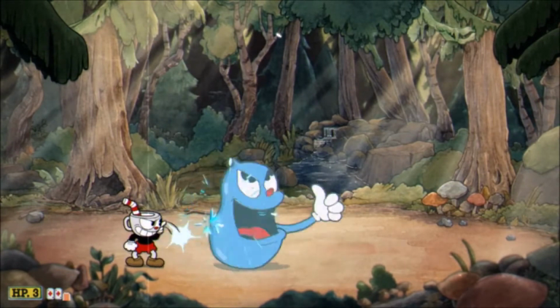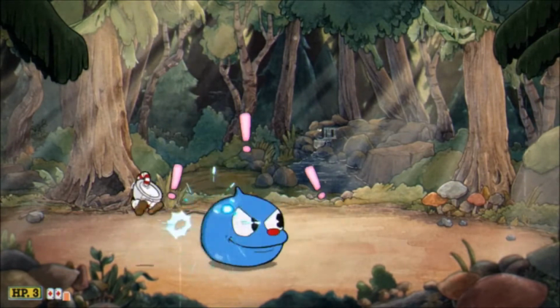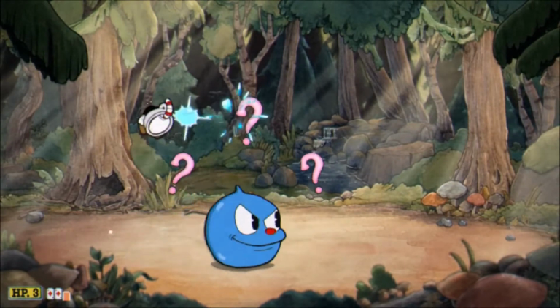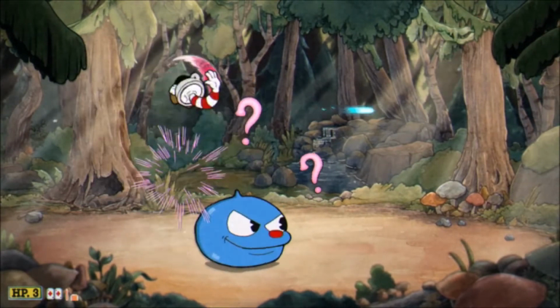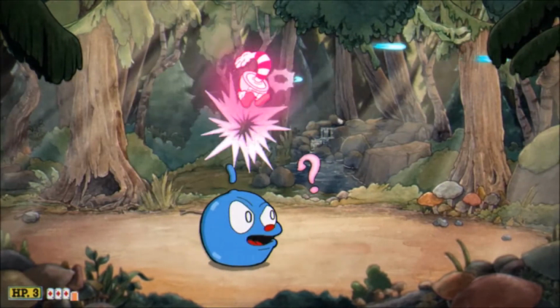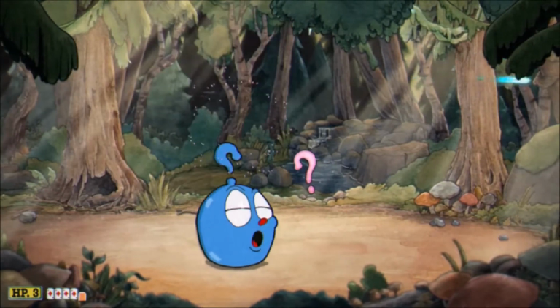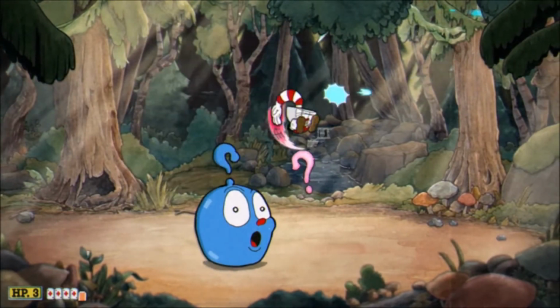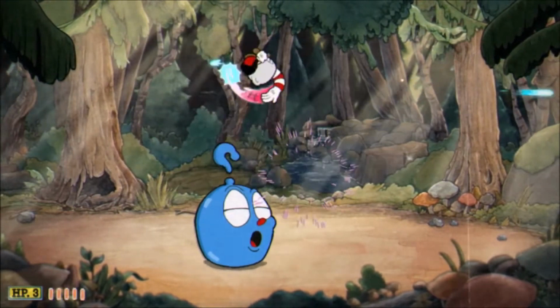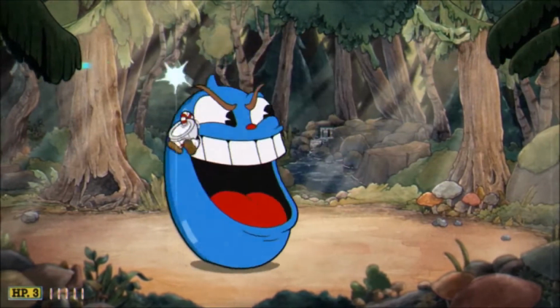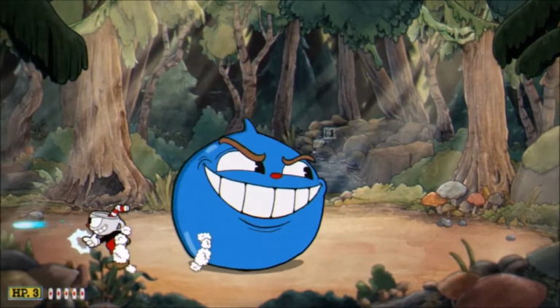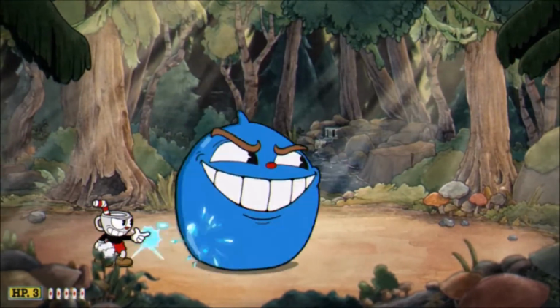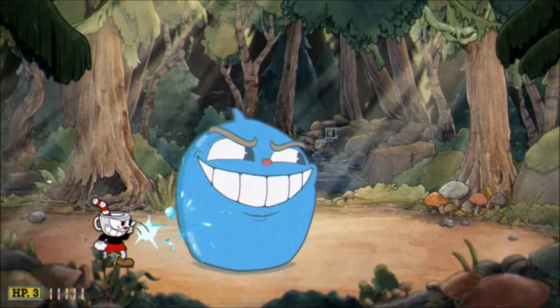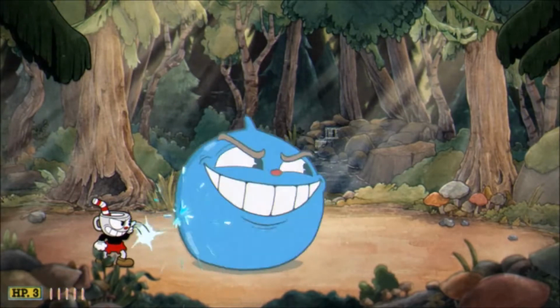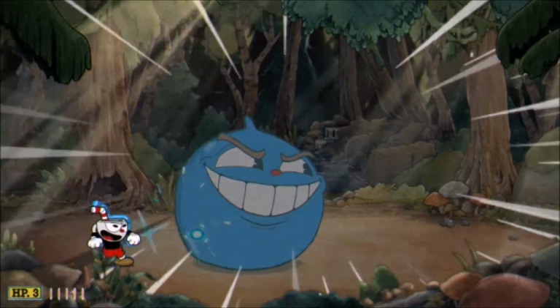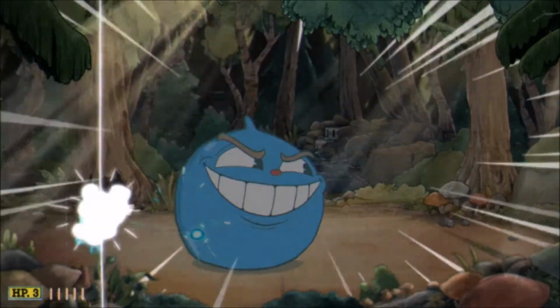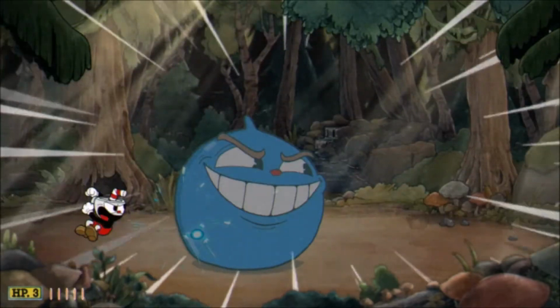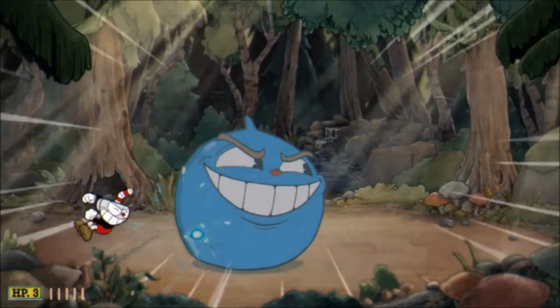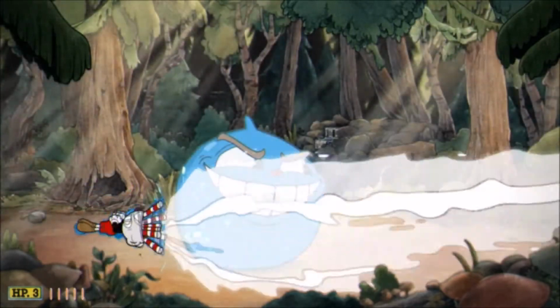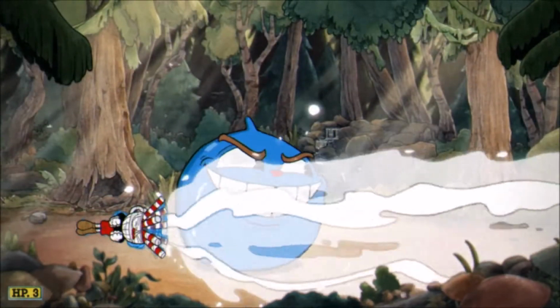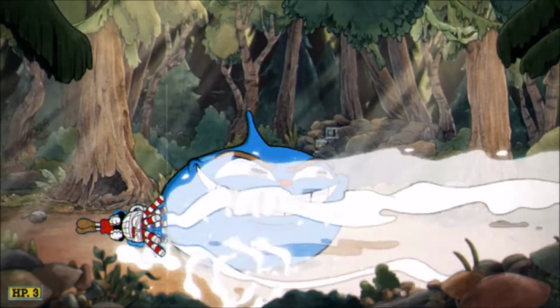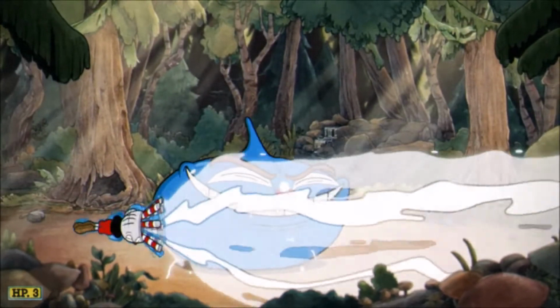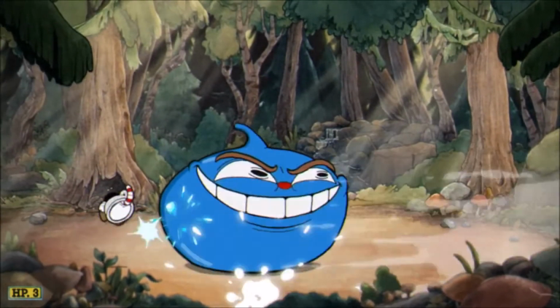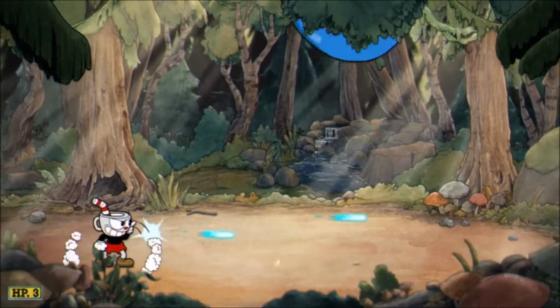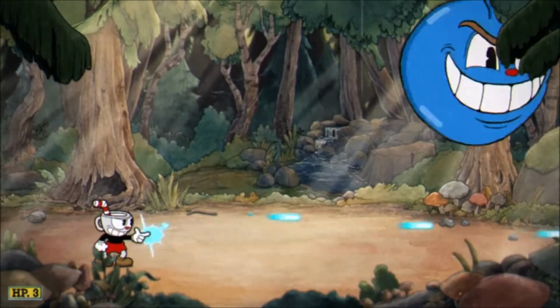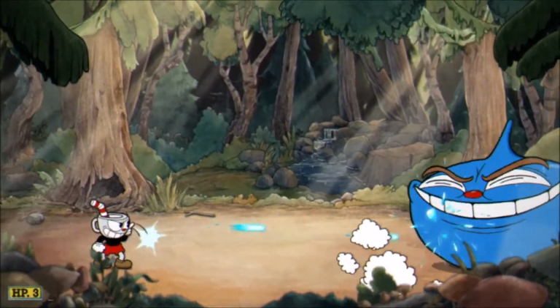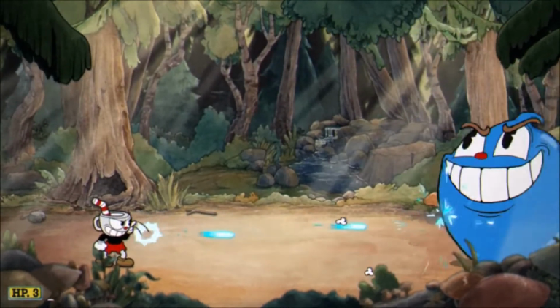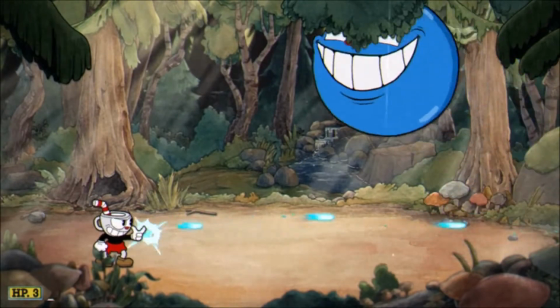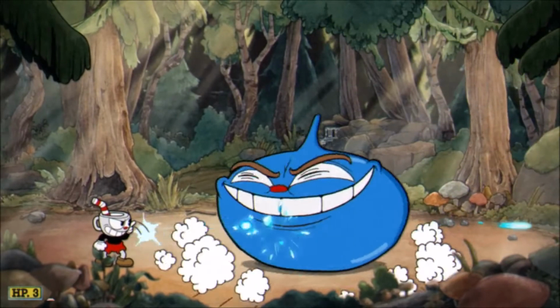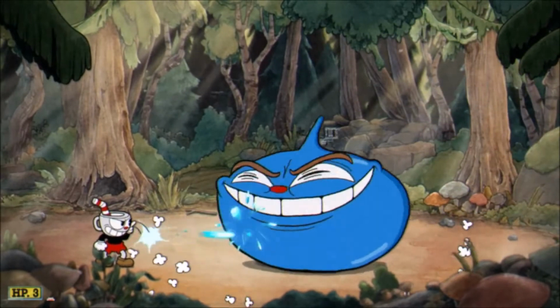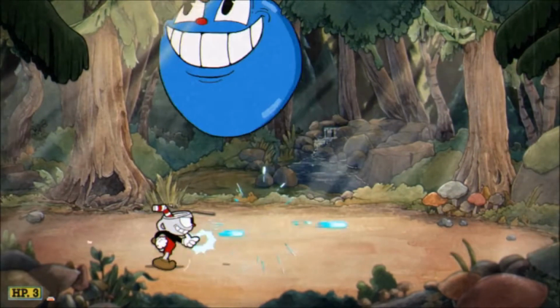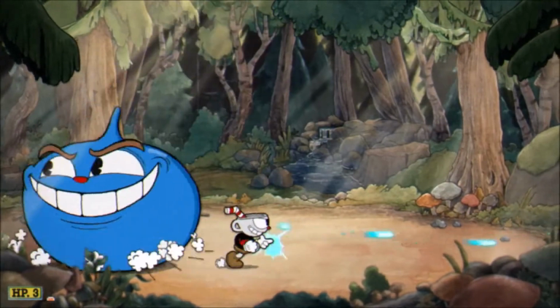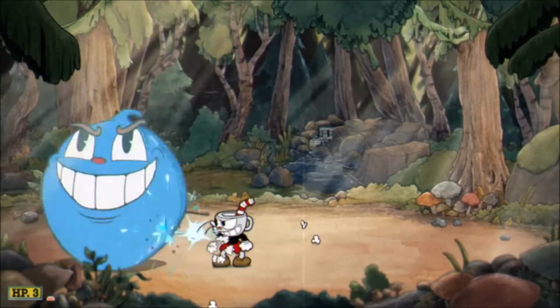At the end of the first phase it will stop to eat something, which will make him grow. Three pink question marks will quickly appear that you'll have to parry off of. I recommend trying to bounce off the last one in a way that lands you behind him to avoid getting hit, then using your special attack right away.